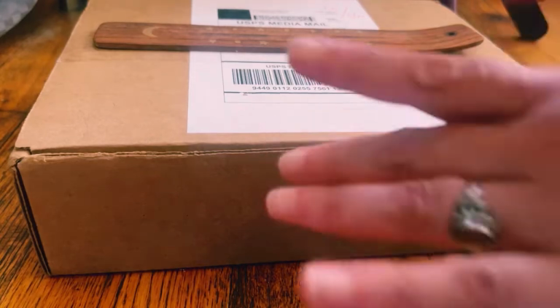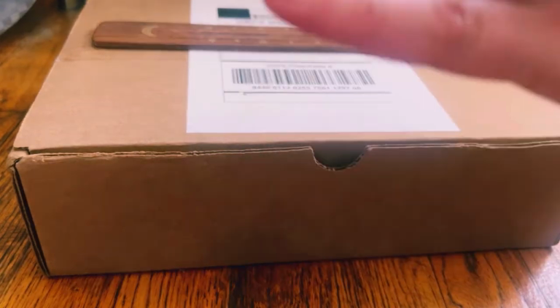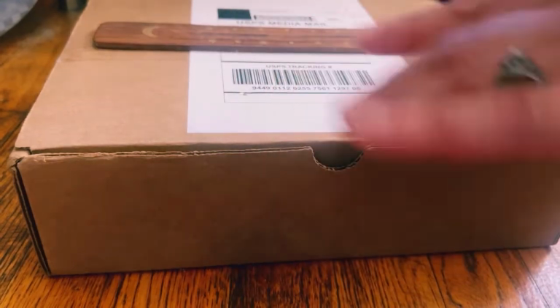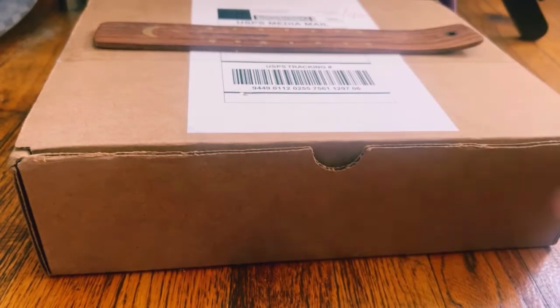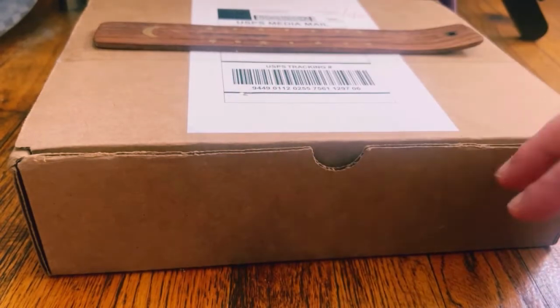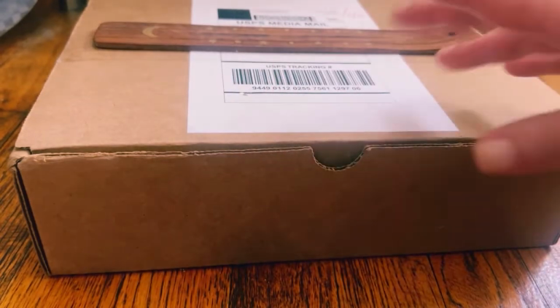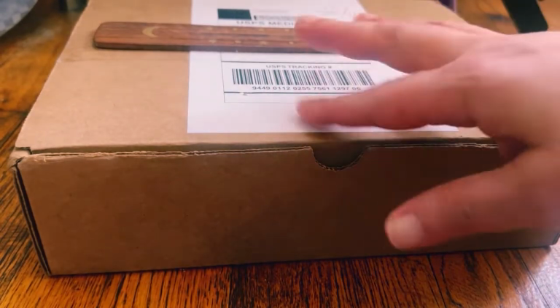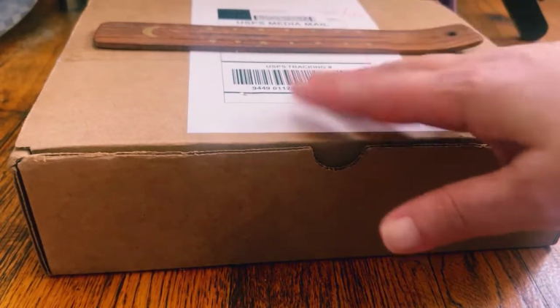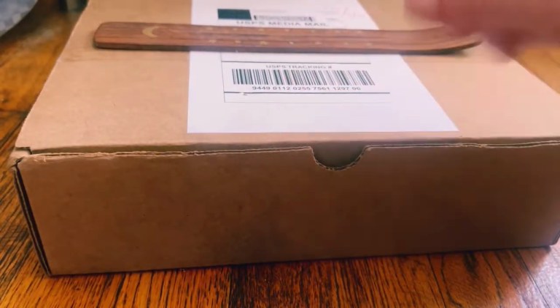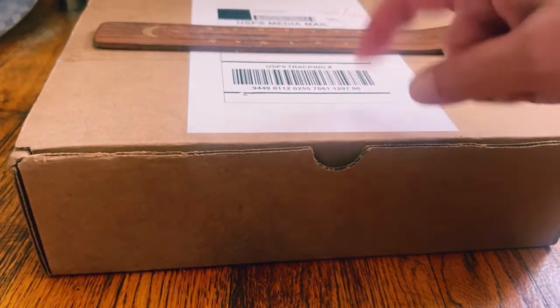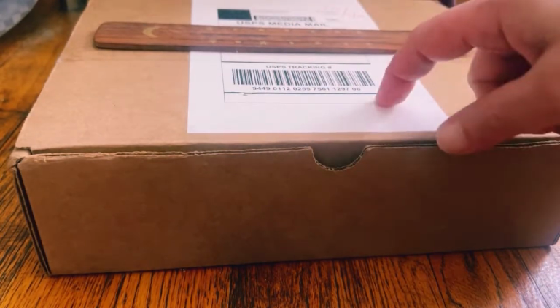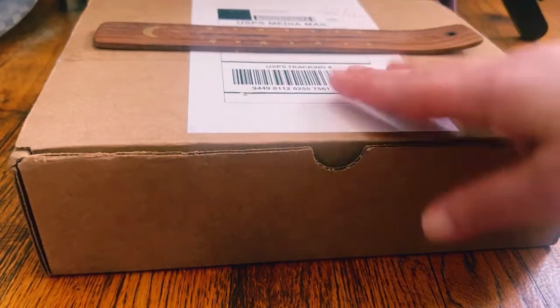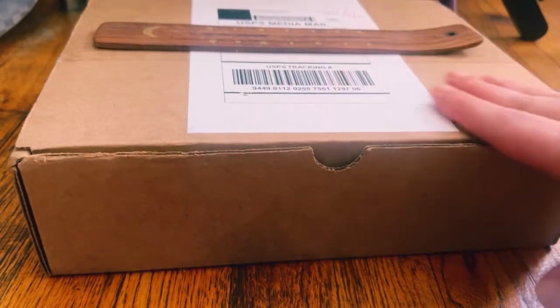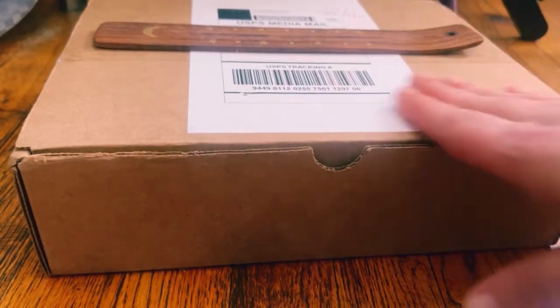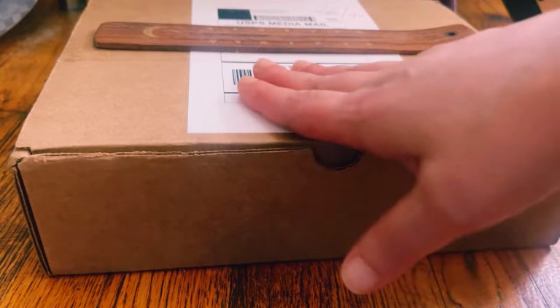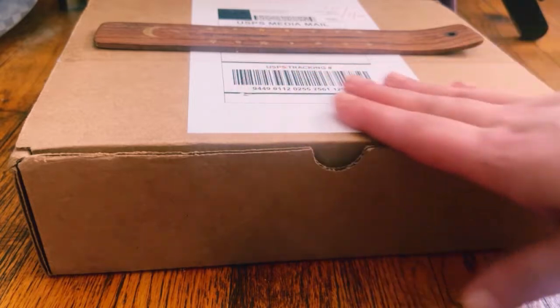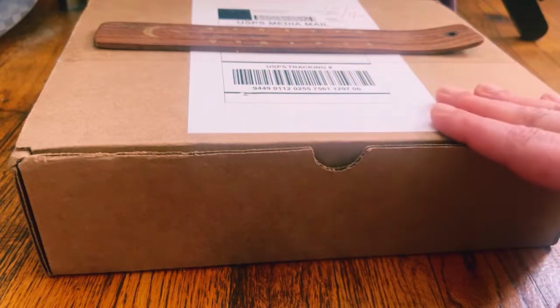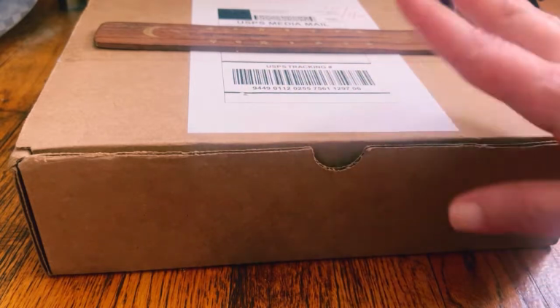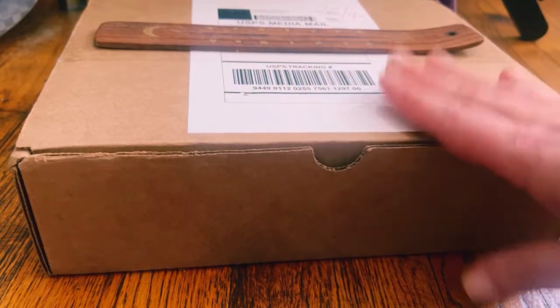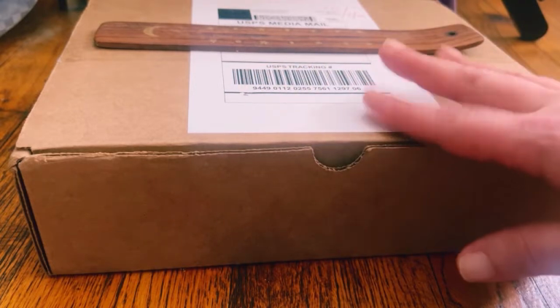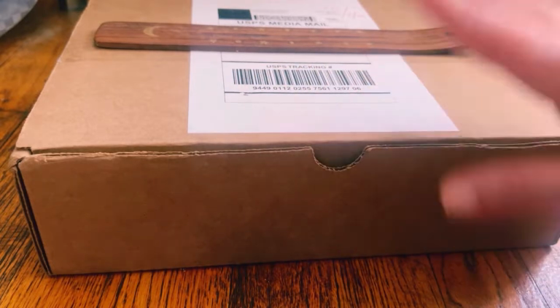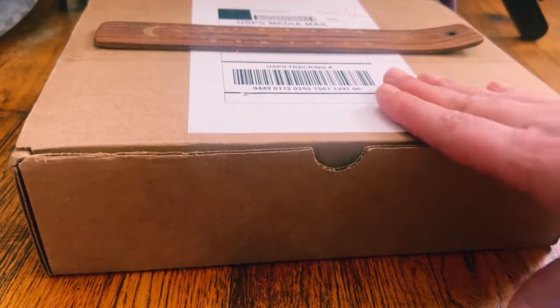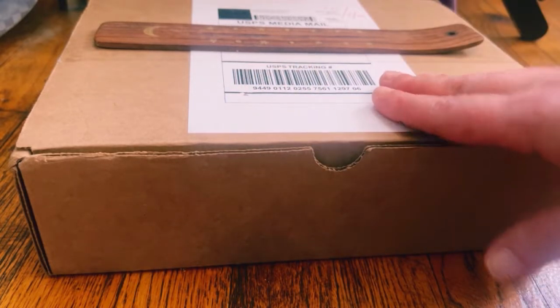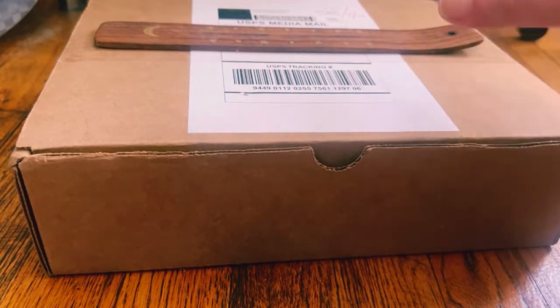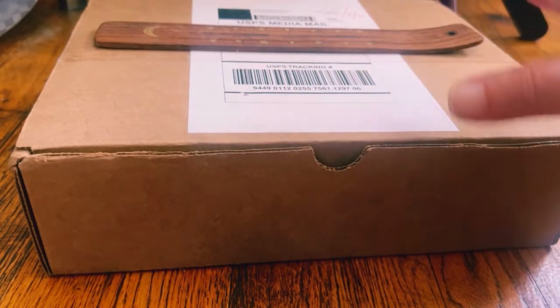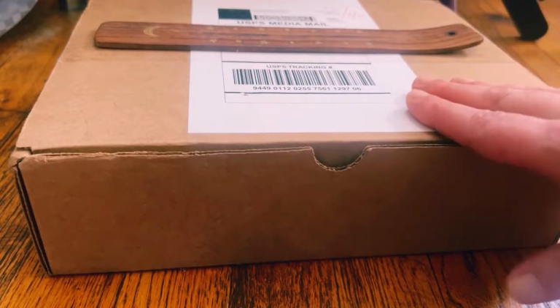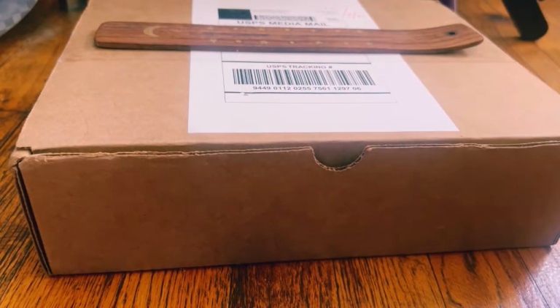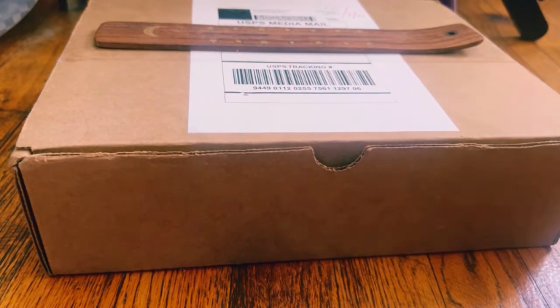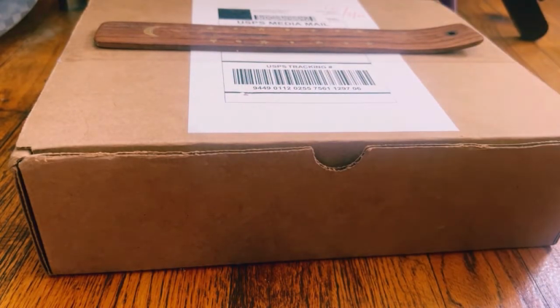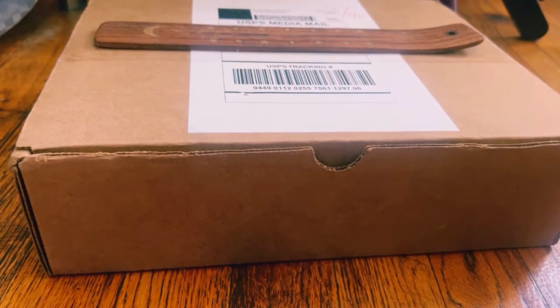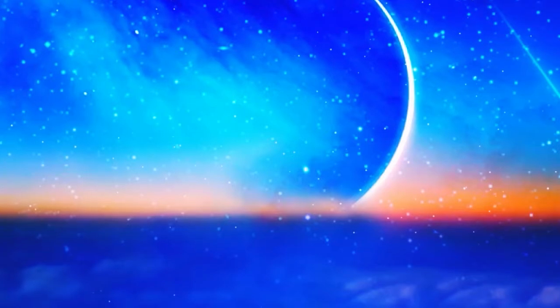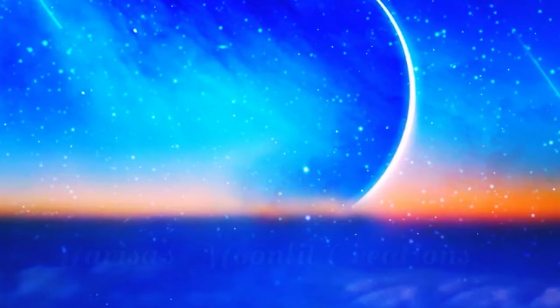Hey guys, welcome back to my channel. It's Marisa. In today's video, we are going to be unboxing the August Sacred Space Crate. I am really, really excited, so let's get started.